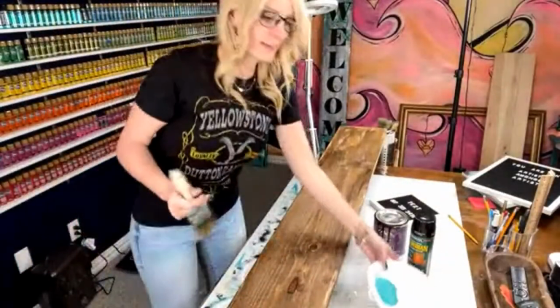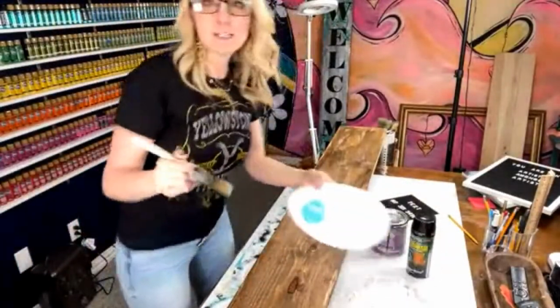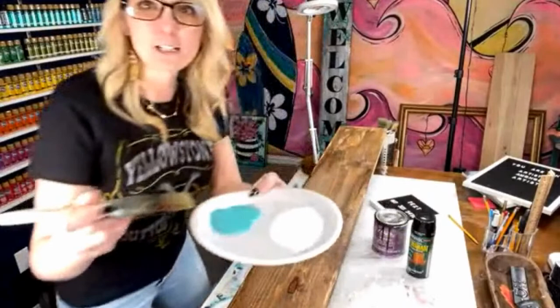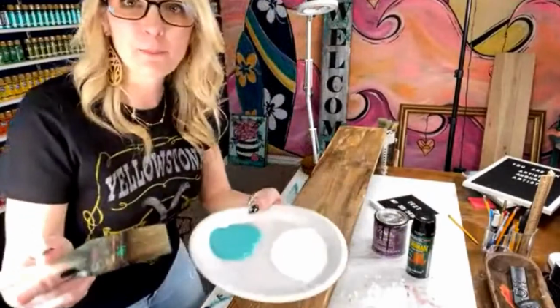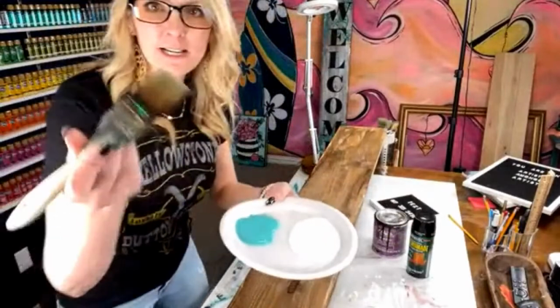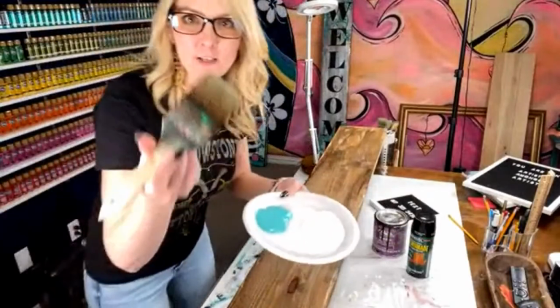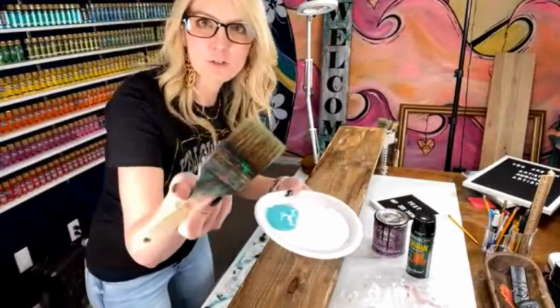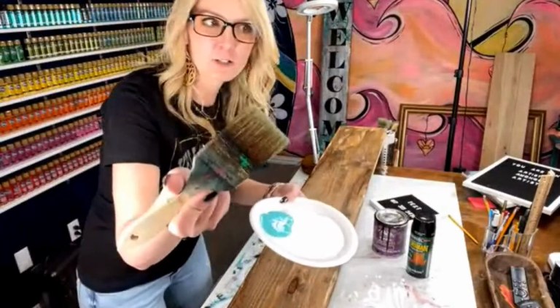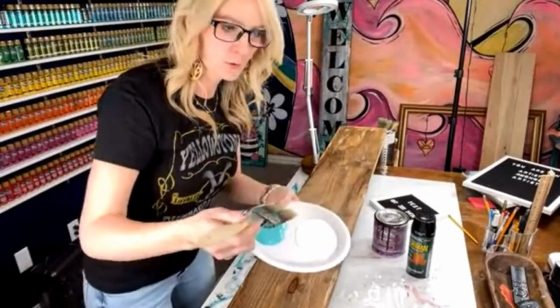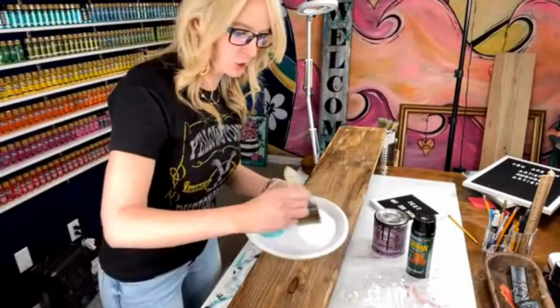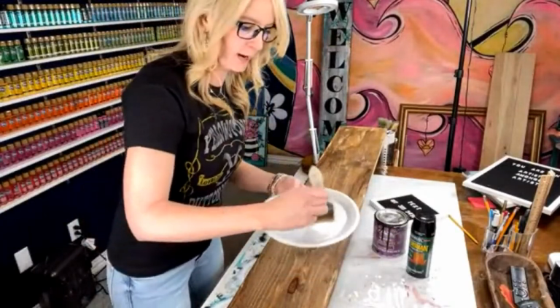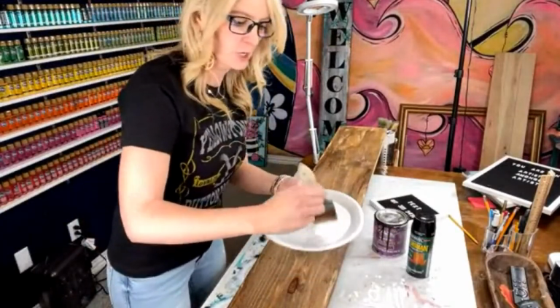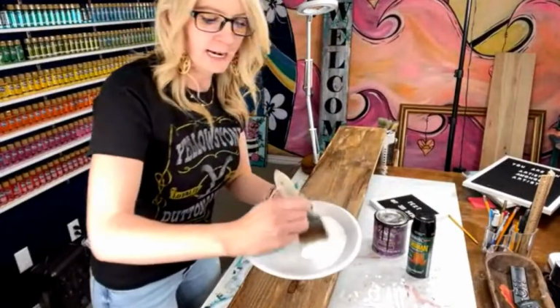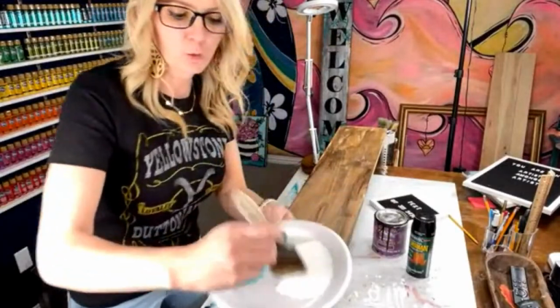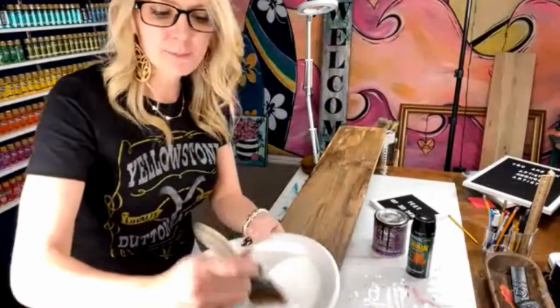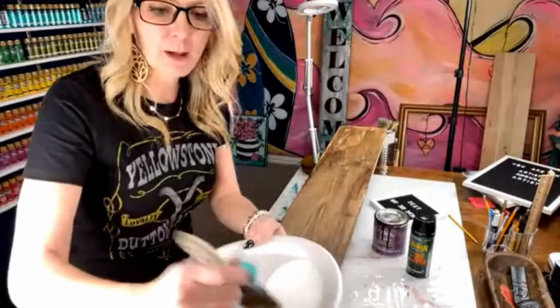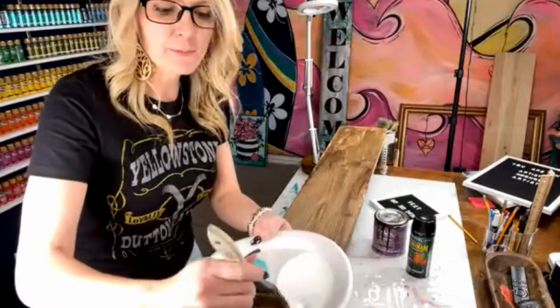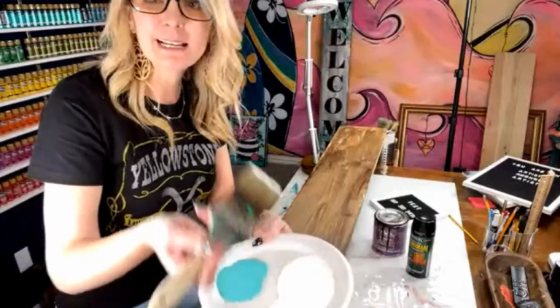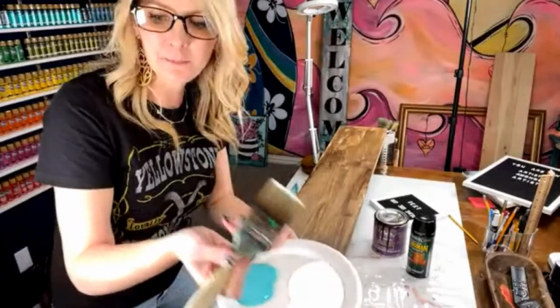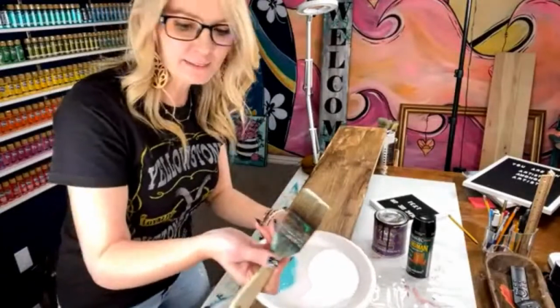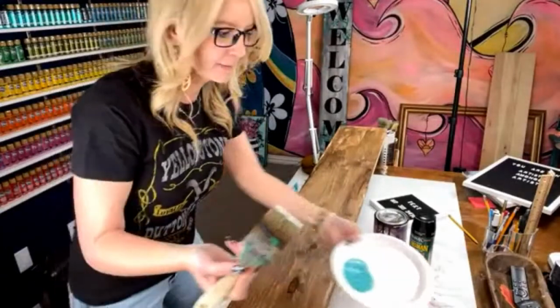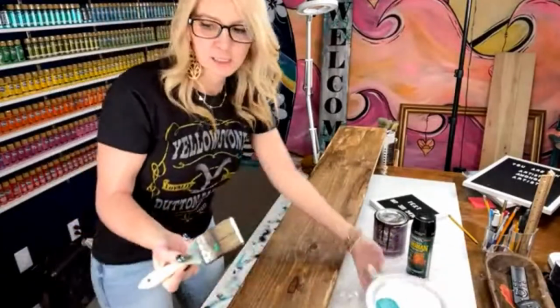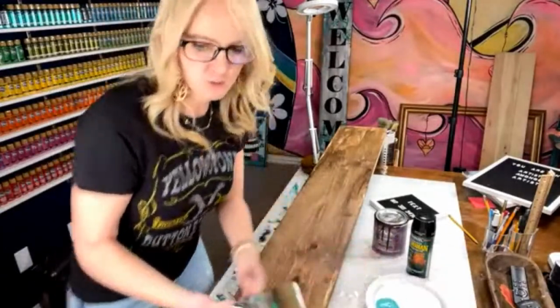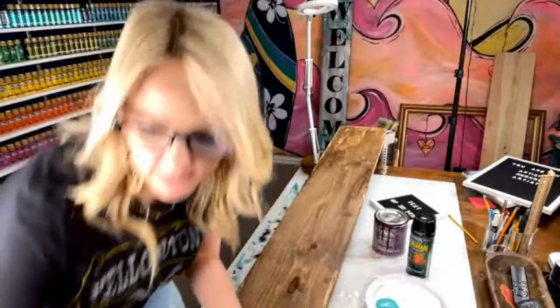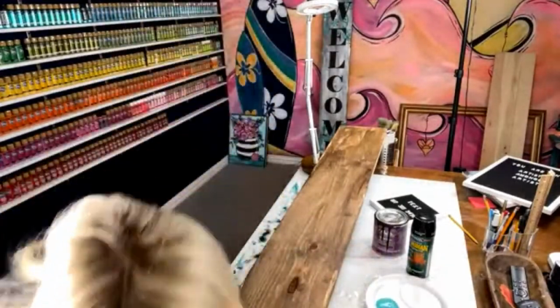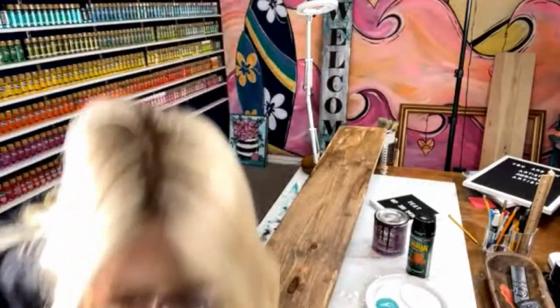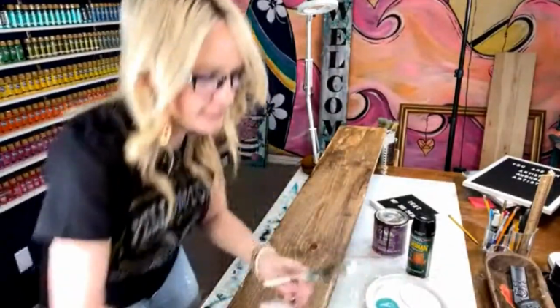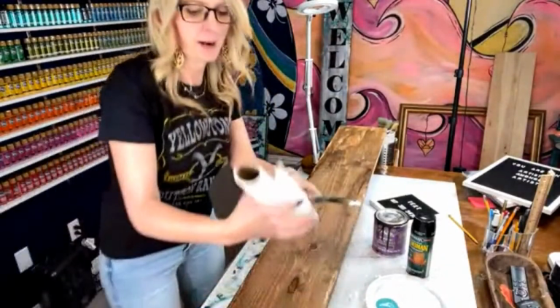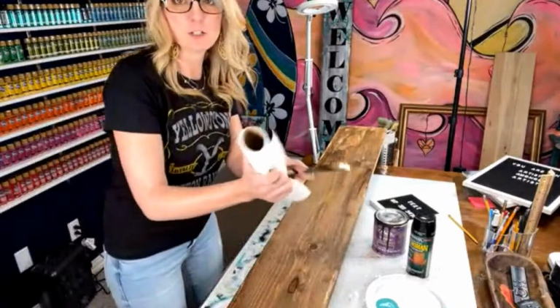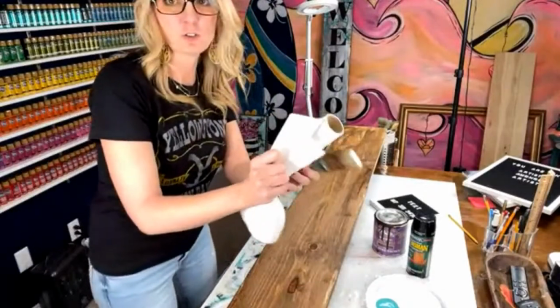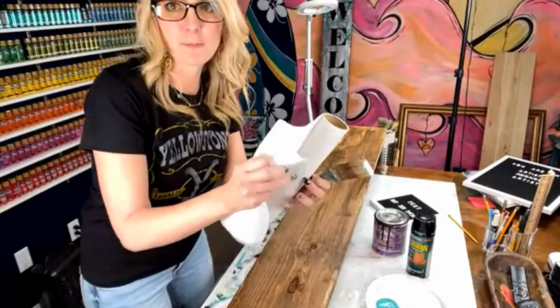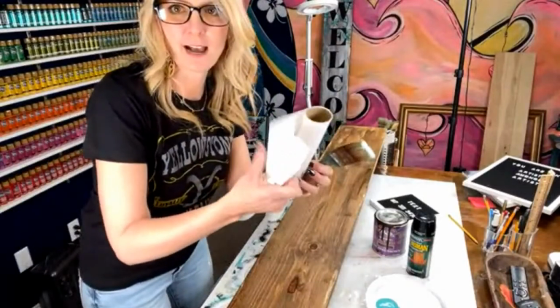I'm going to use a dry brush technique, so I'm going to use a two-inch chip brush. I'm going to grab some white paint and basically find a place to offload it — I'm just going to use this paper towel.